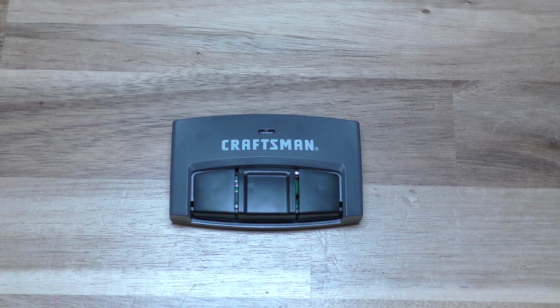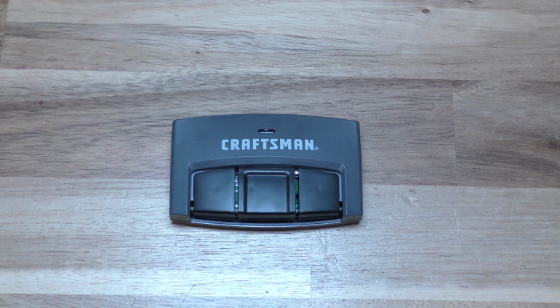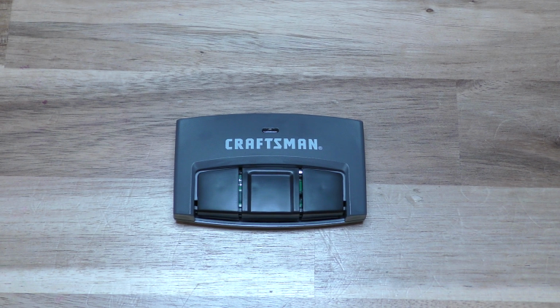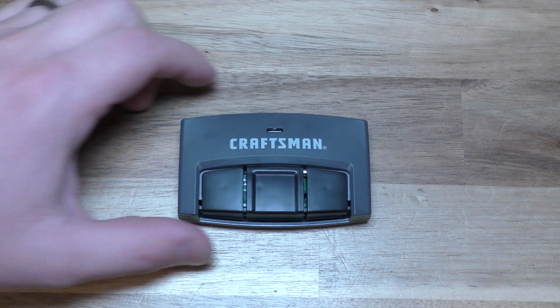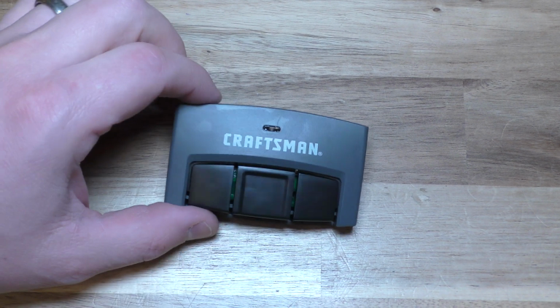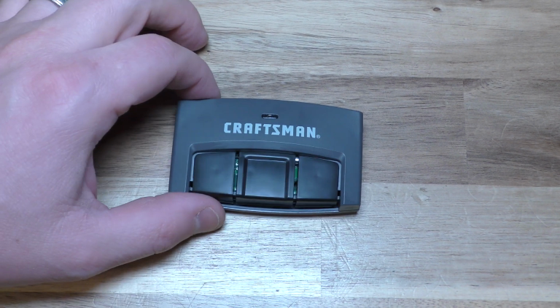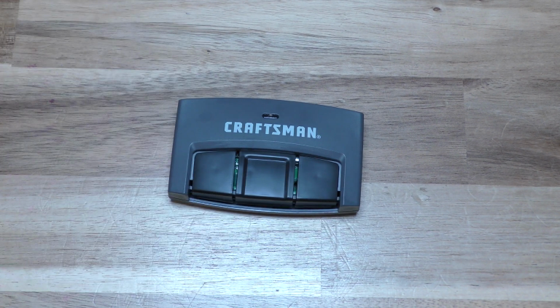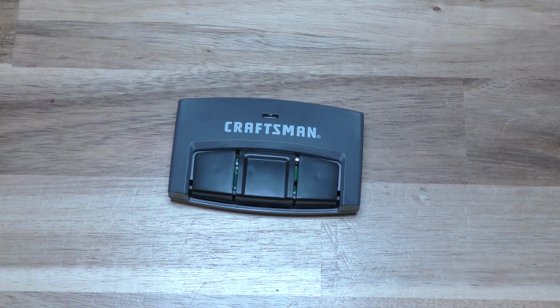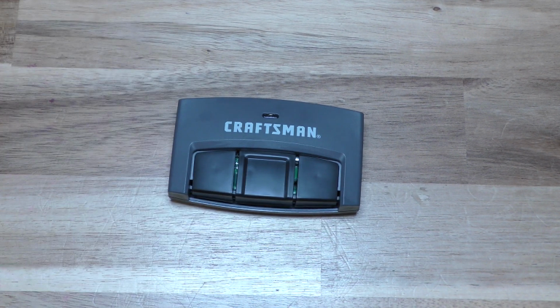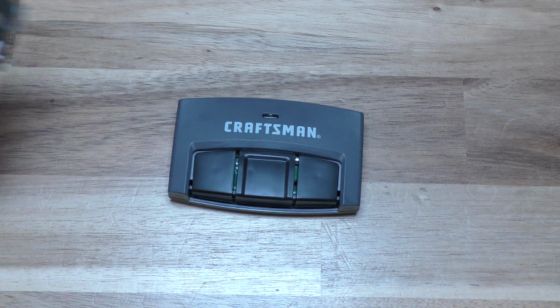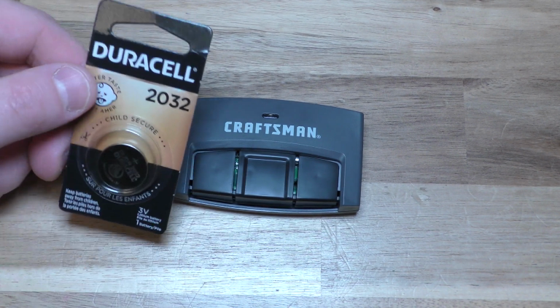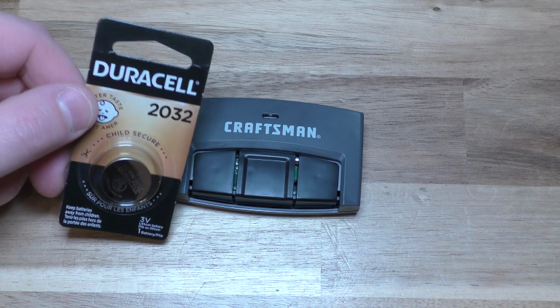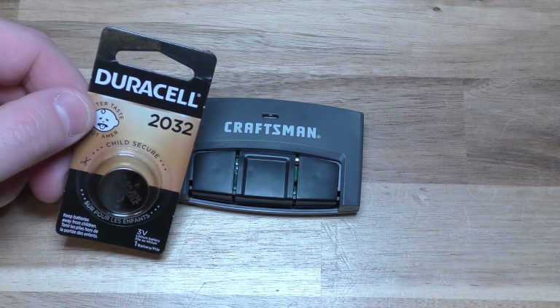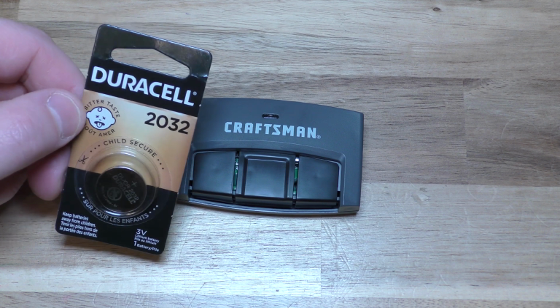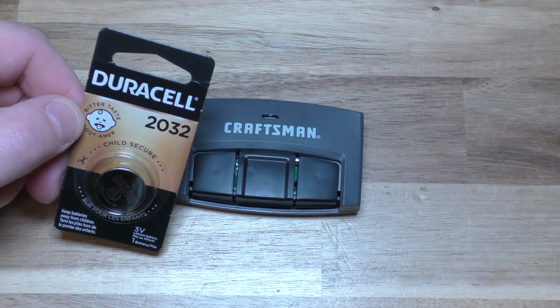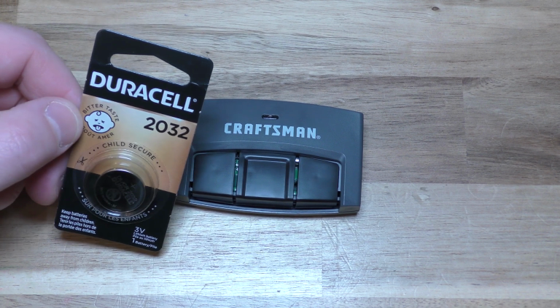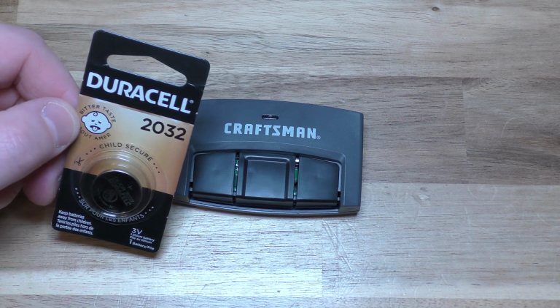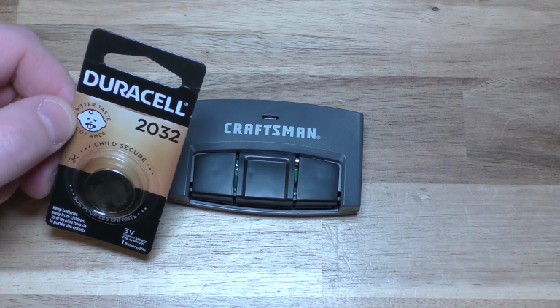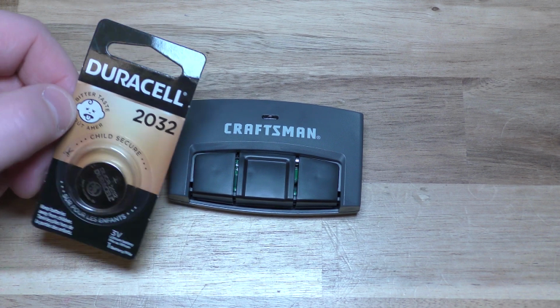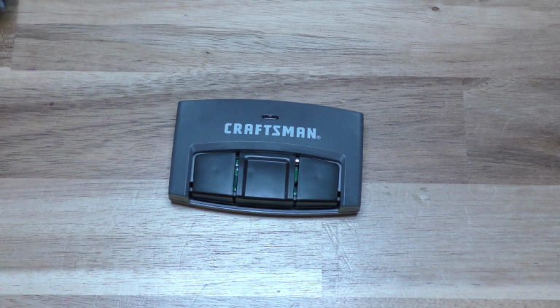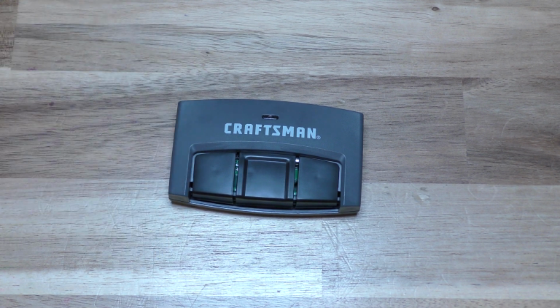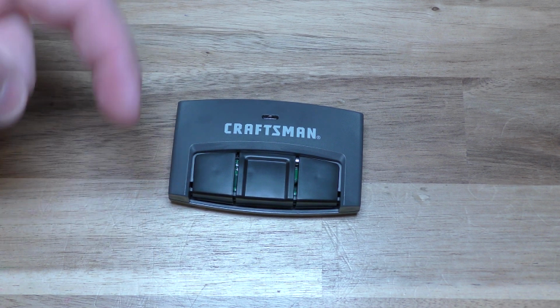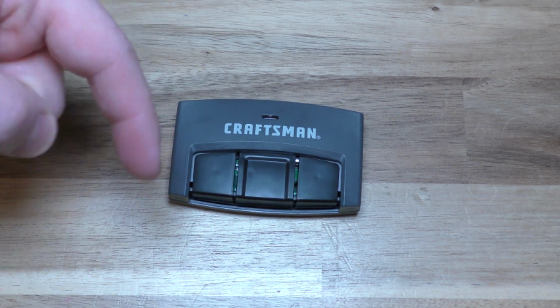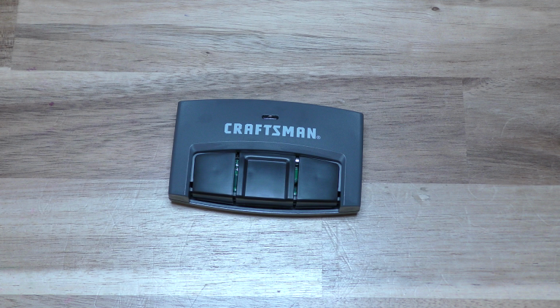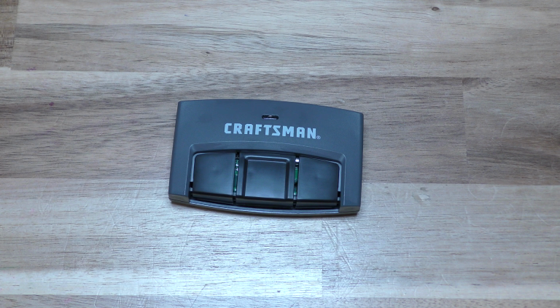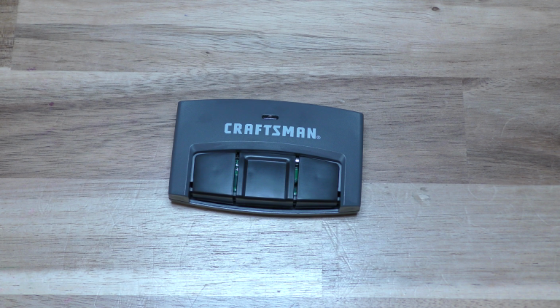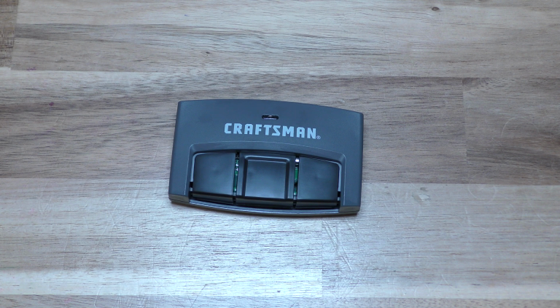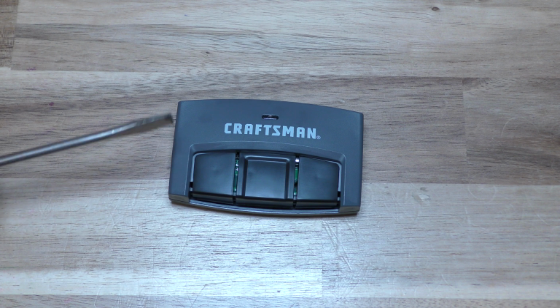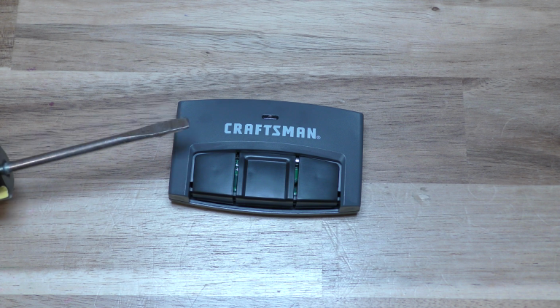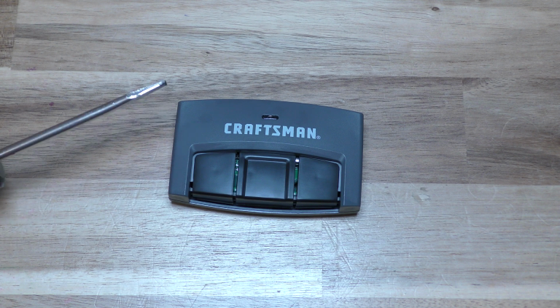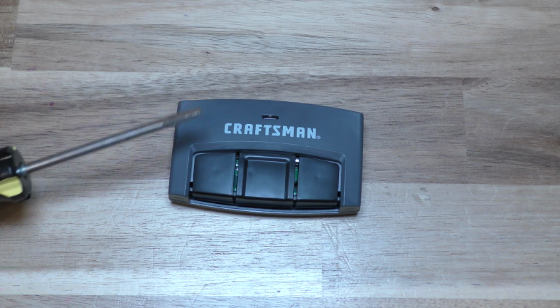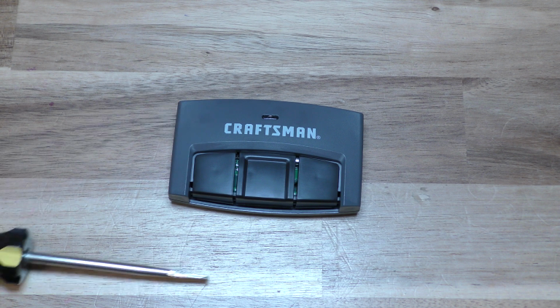I'm going to show you how to replace a battery in this Craftsman garage door opener. Here's what you need: one of these 2032 batteries — you can get these on Amazon, they're really inexpensive. There's a link below in the description. And then just a simple flat blade screwdriver.